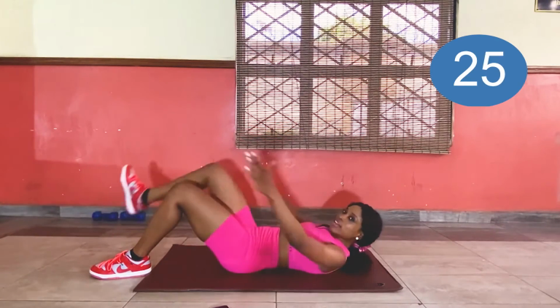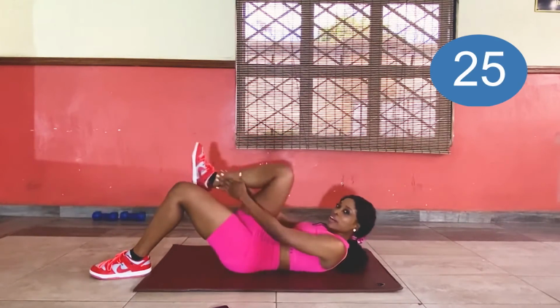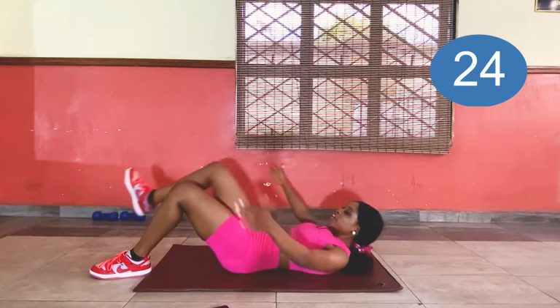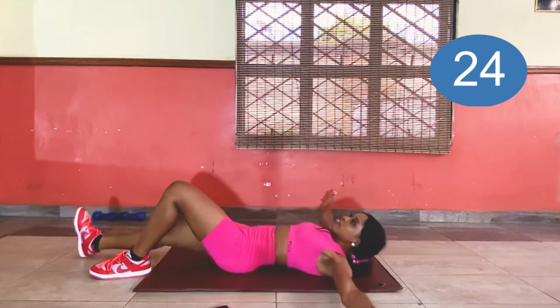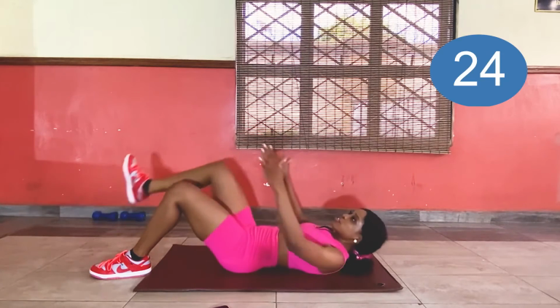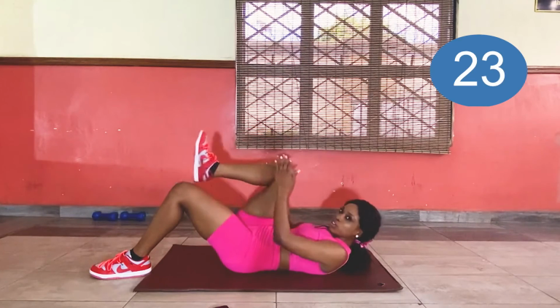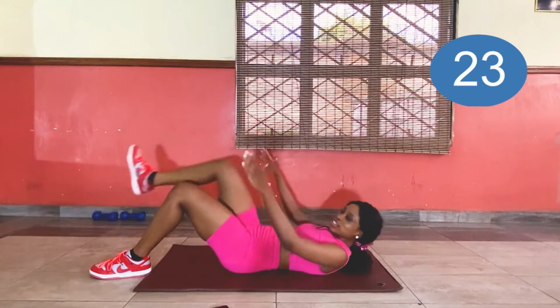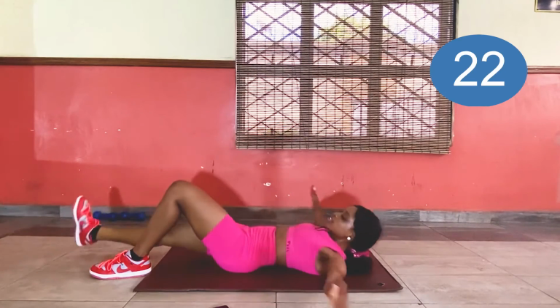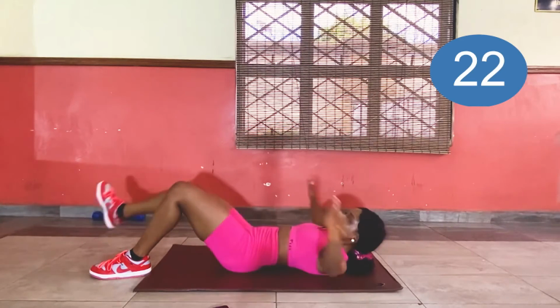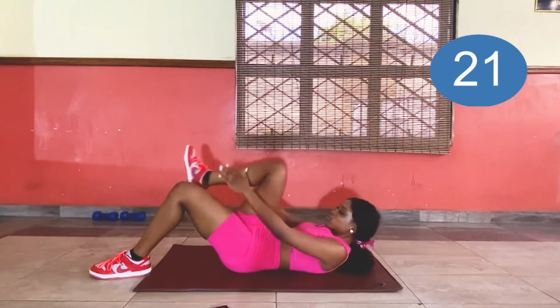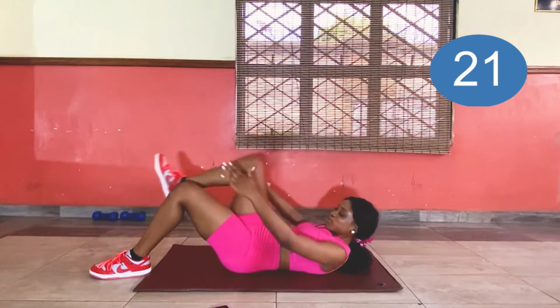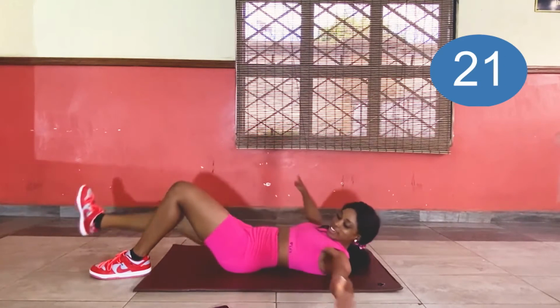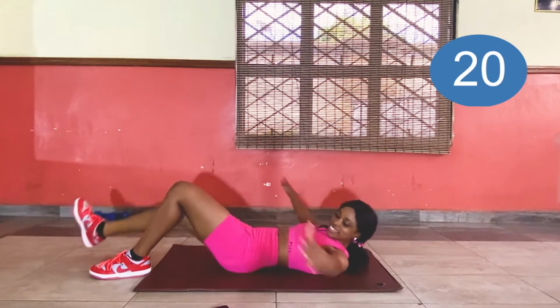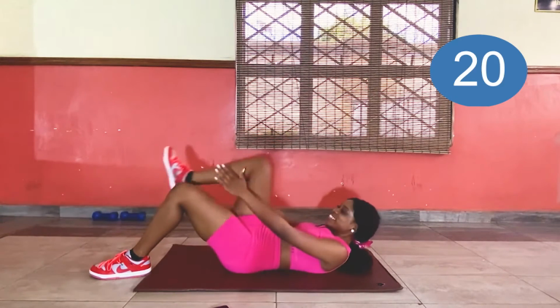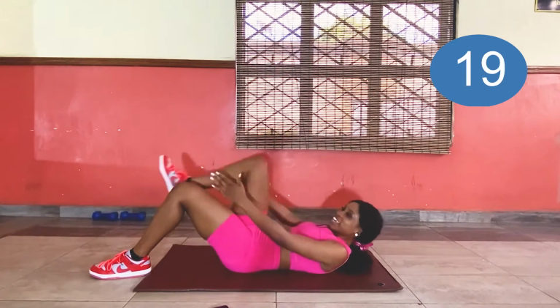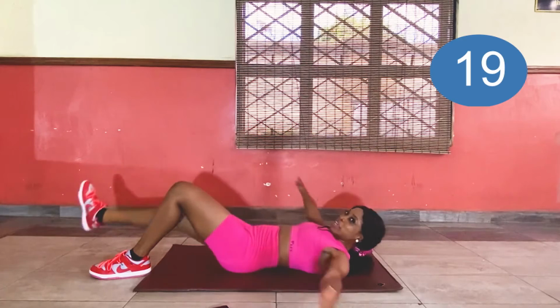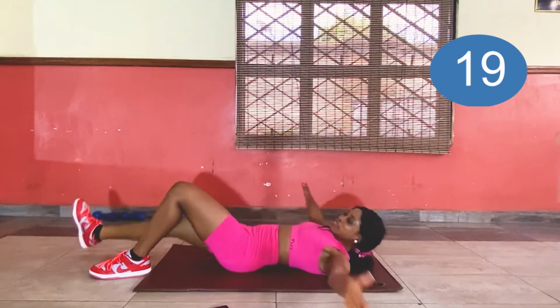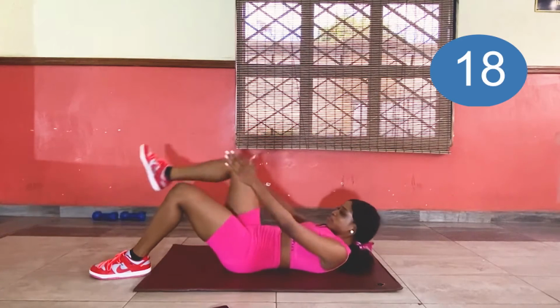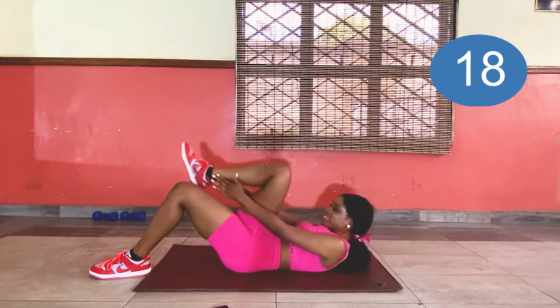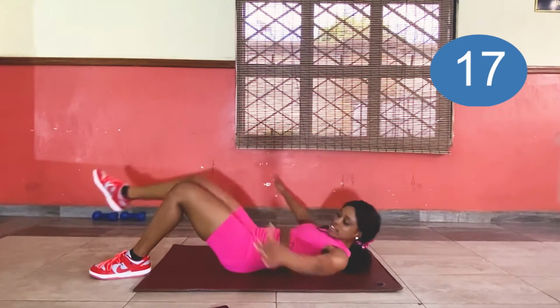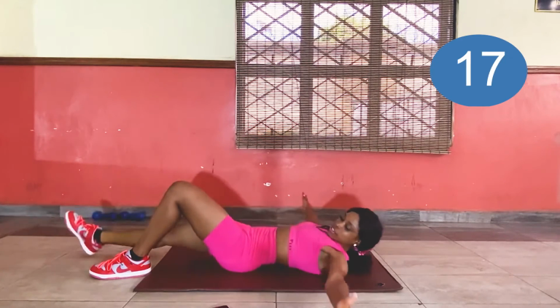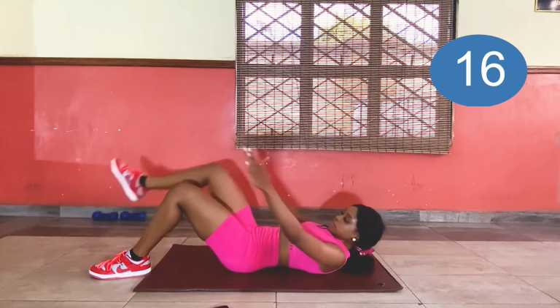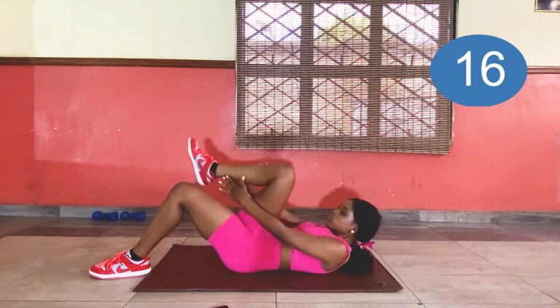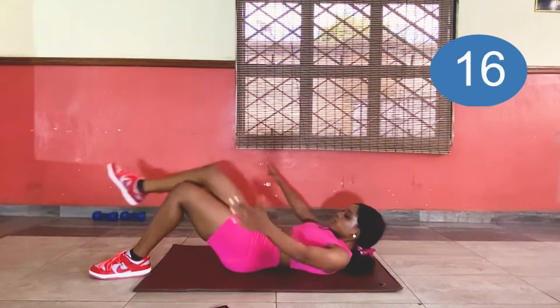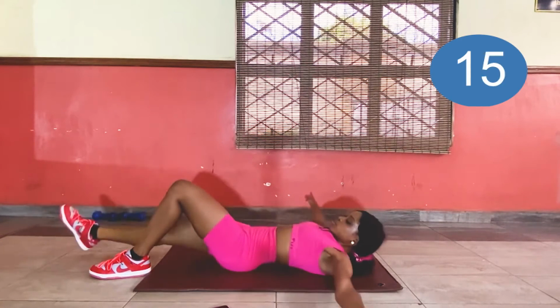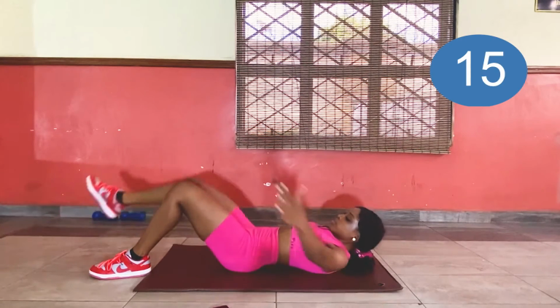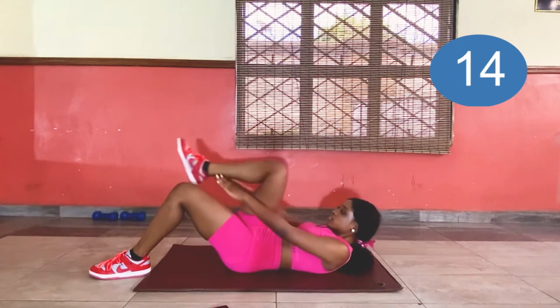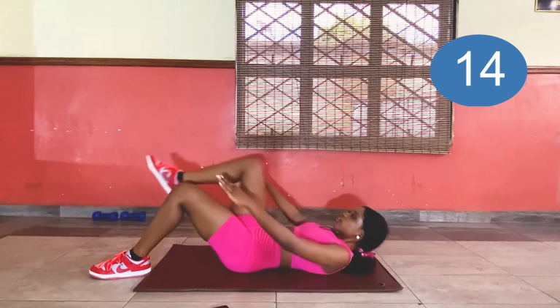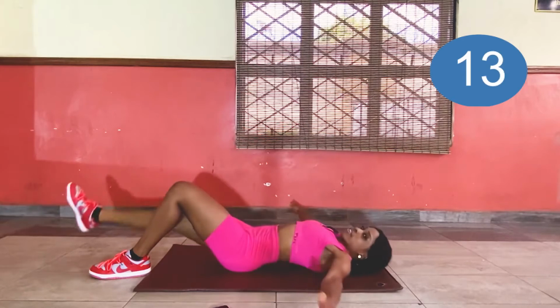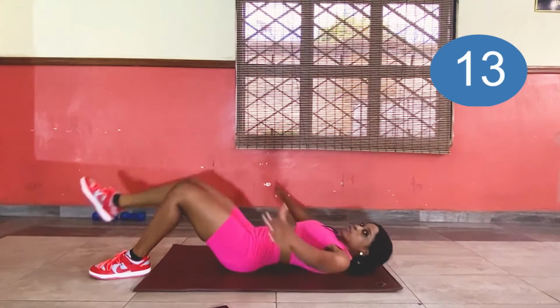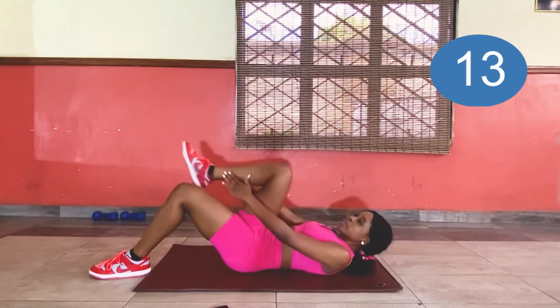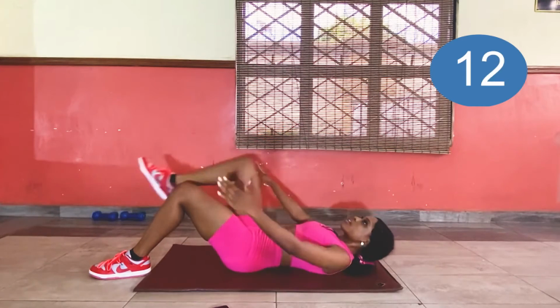I actually have a little bit of this suit on, so it may be difficult for me doing some workouts, but I'm going to push through it.